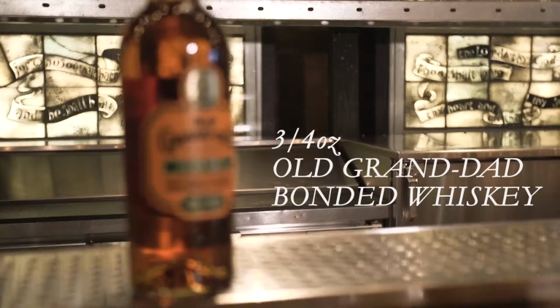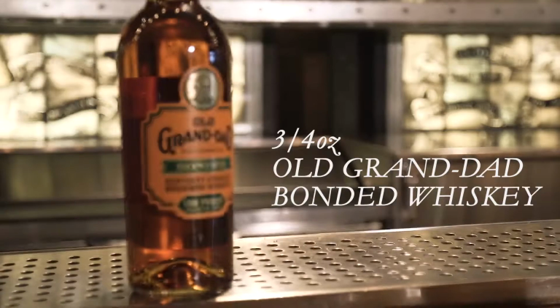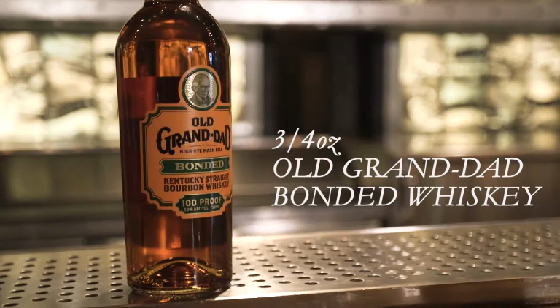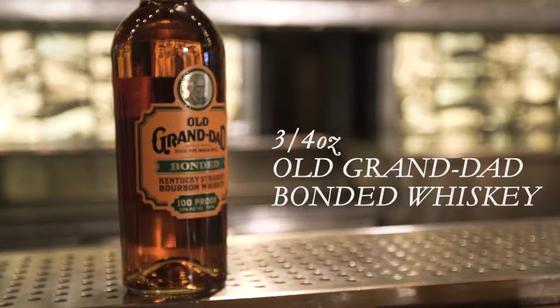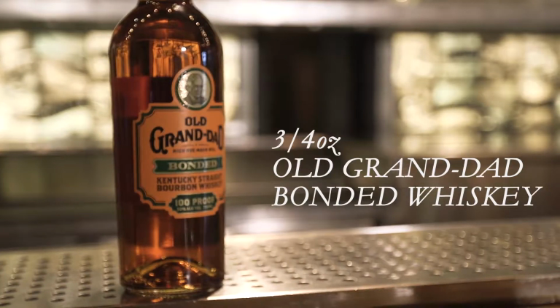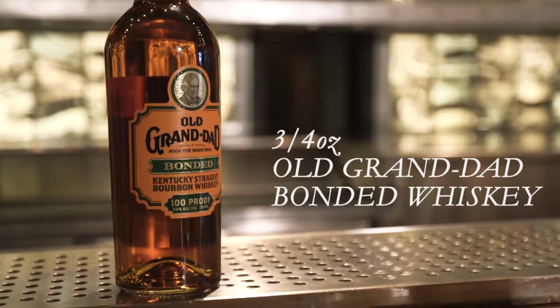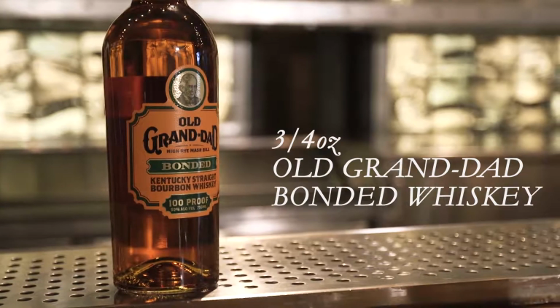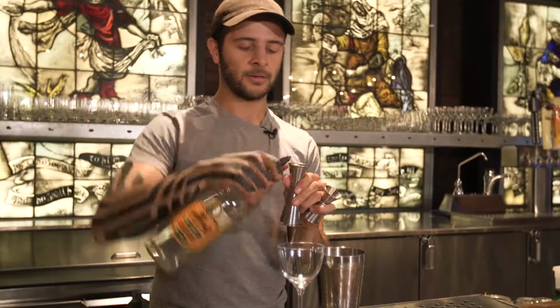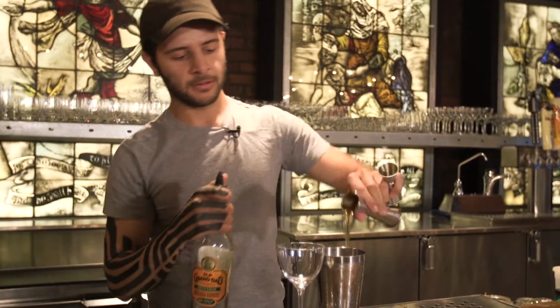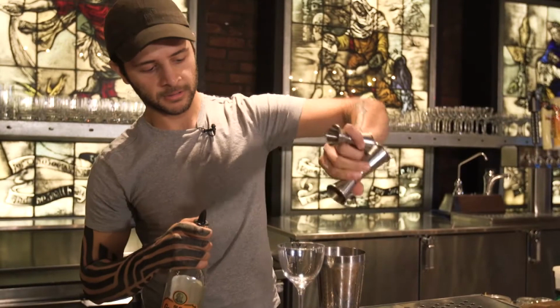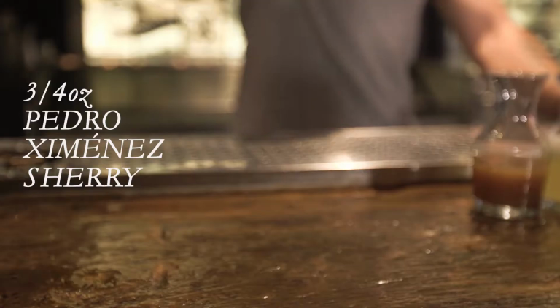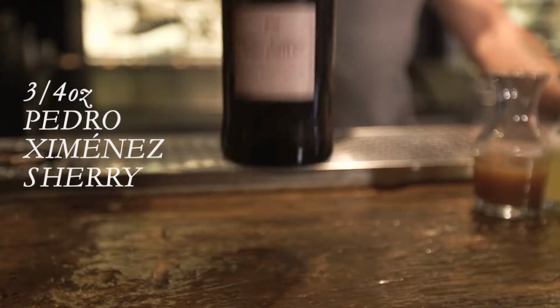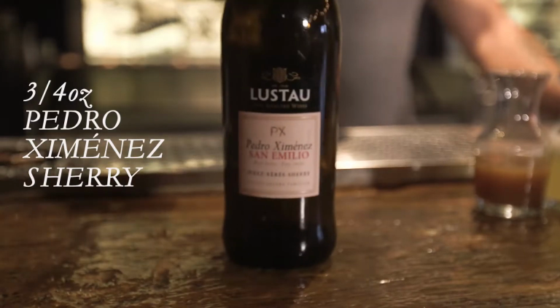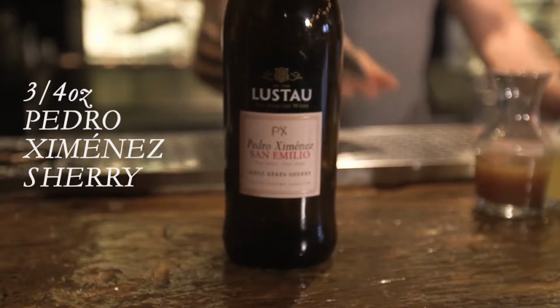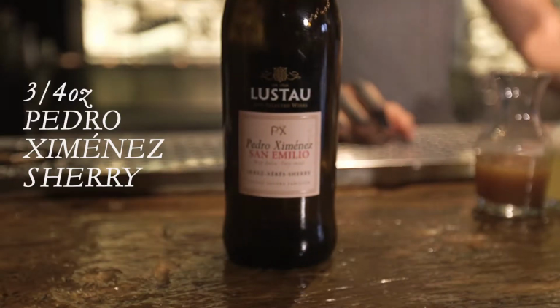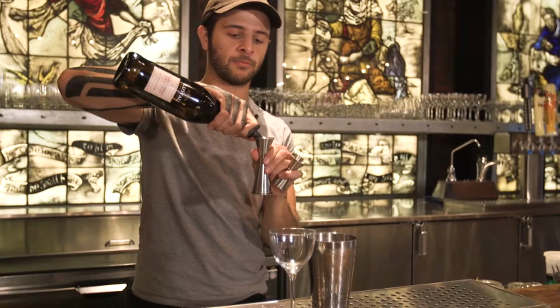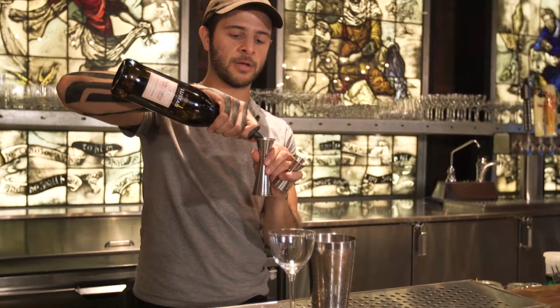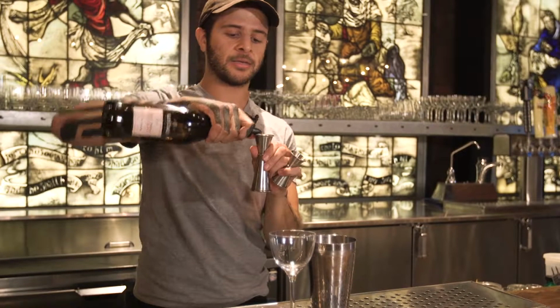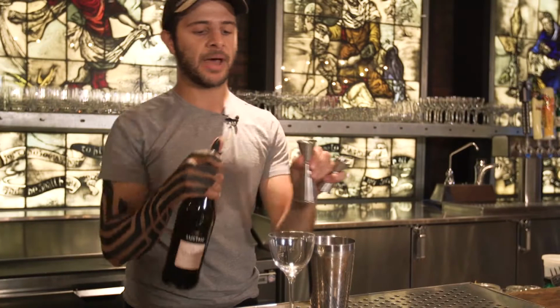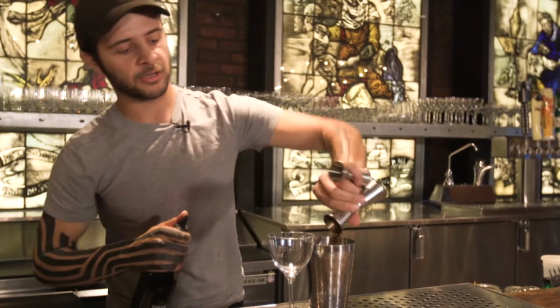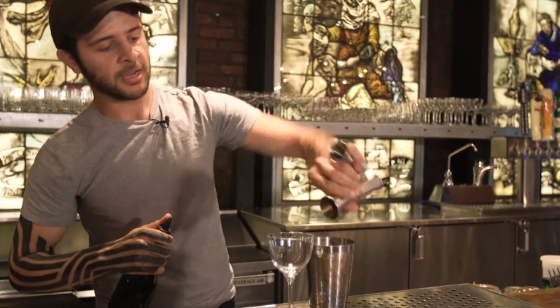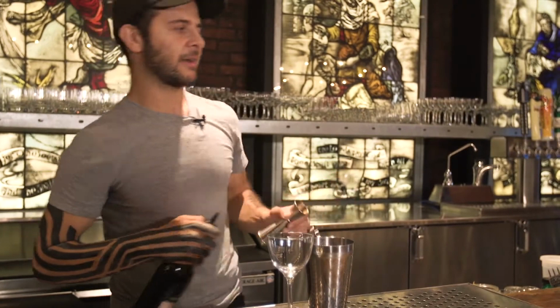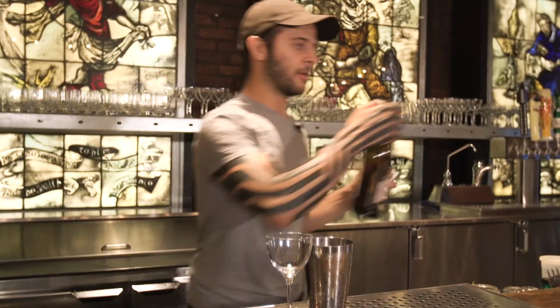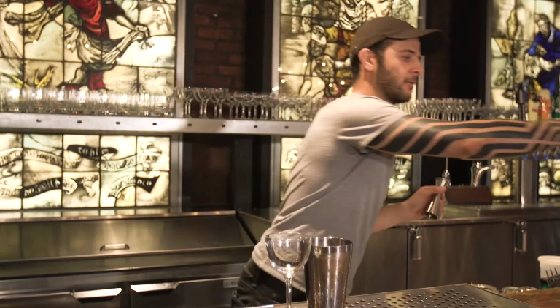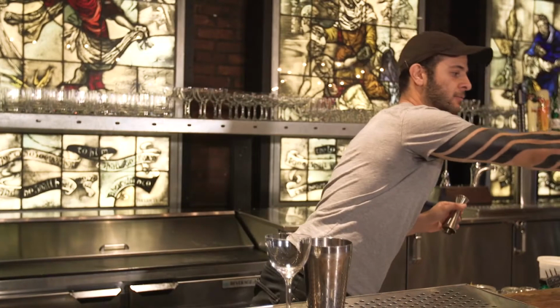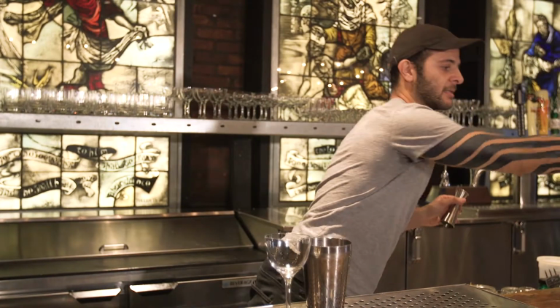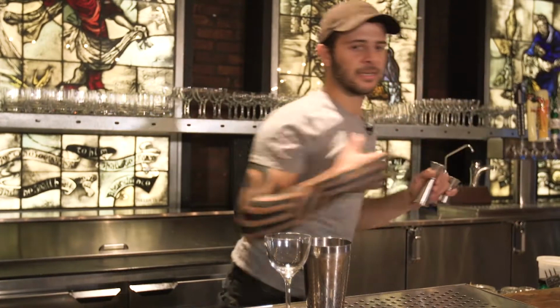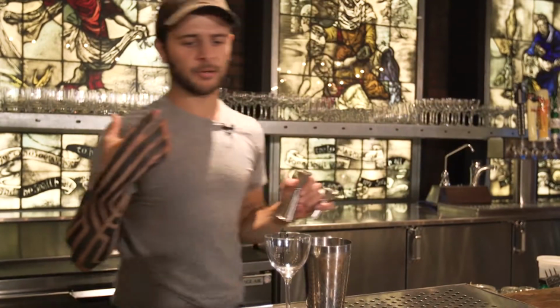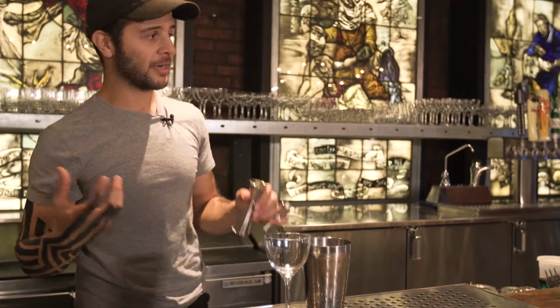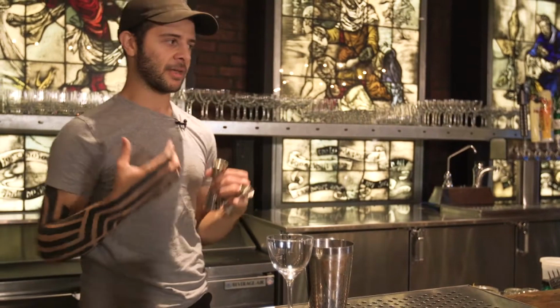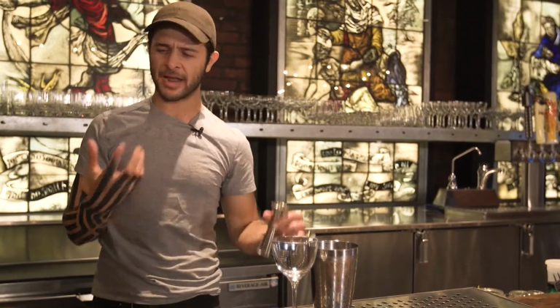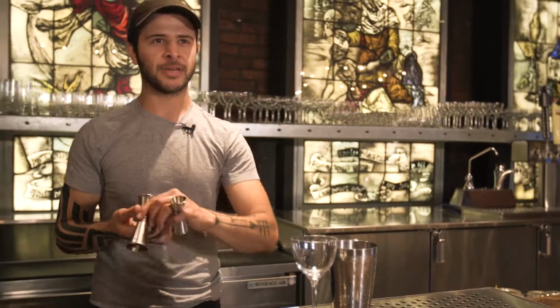Then we go with Old Grandad — we use a bonded whiskey because it has a nice heat to it. Three-quarter ounces of Pedro Jimenez sherry as well. This is going to add body to the drink and a nice amount of sweetness that isn't sugary — just very natural sweetness.